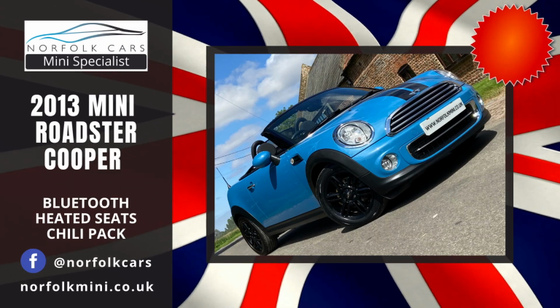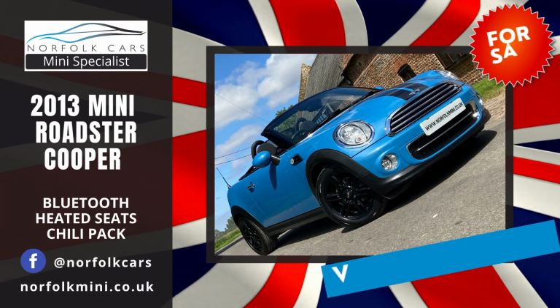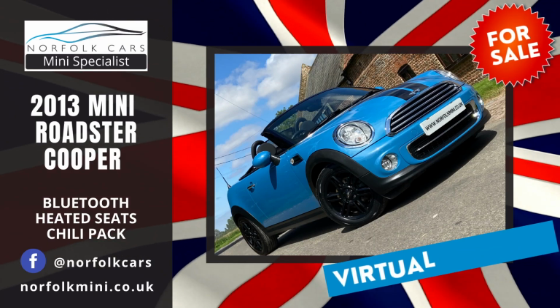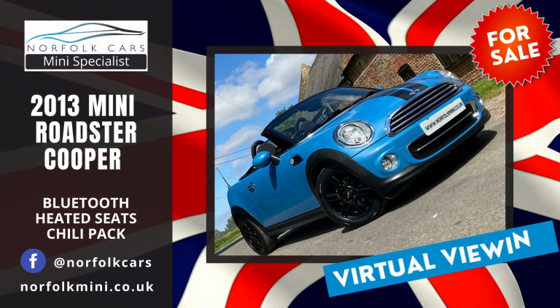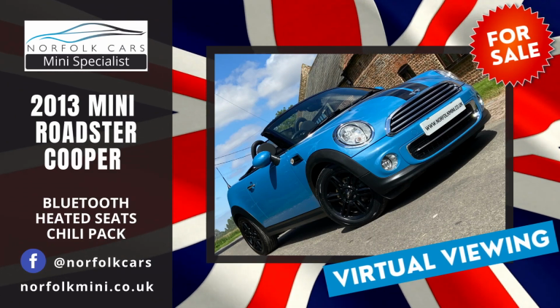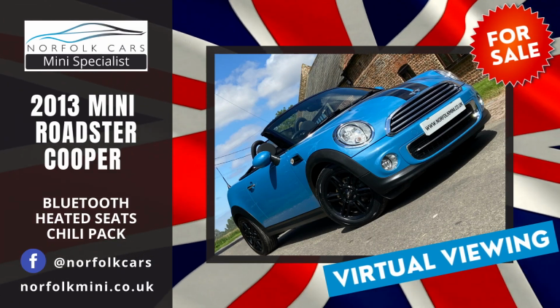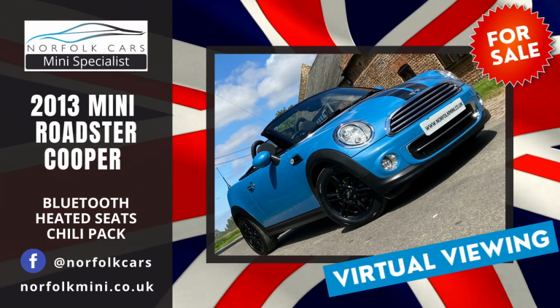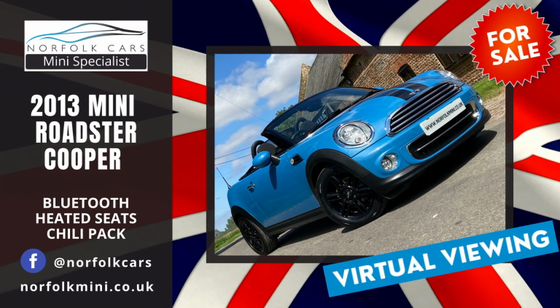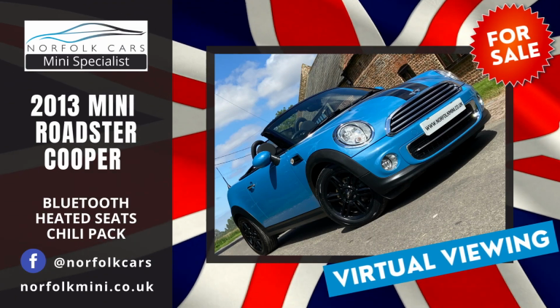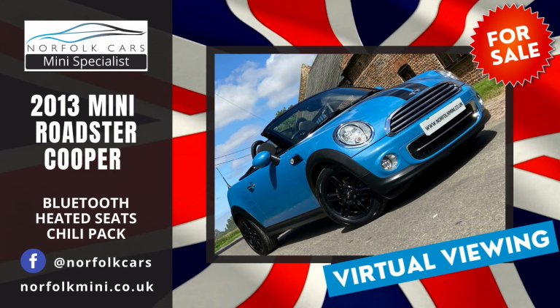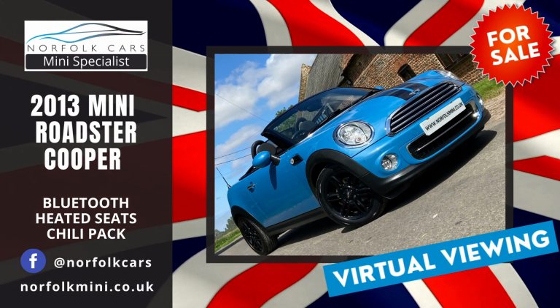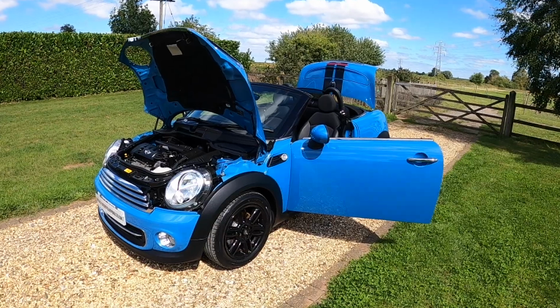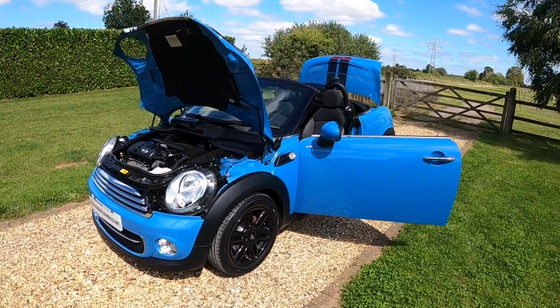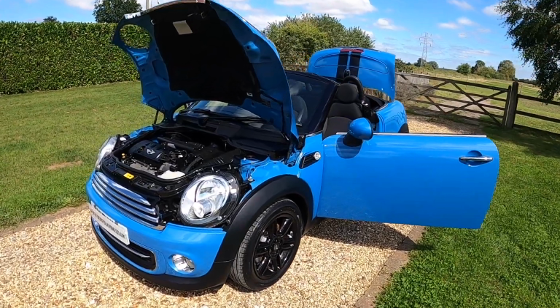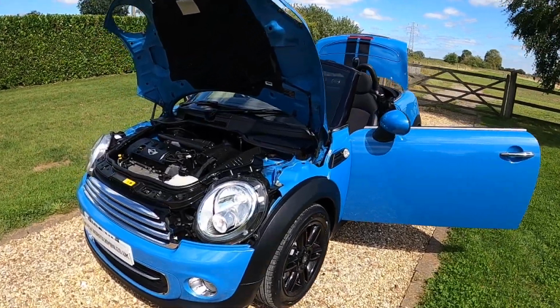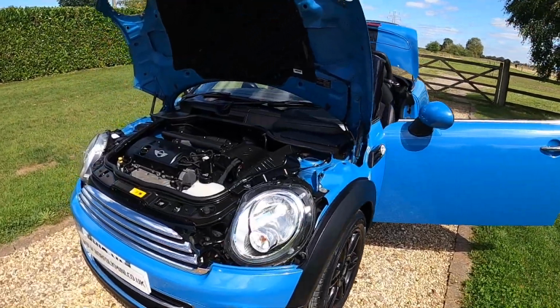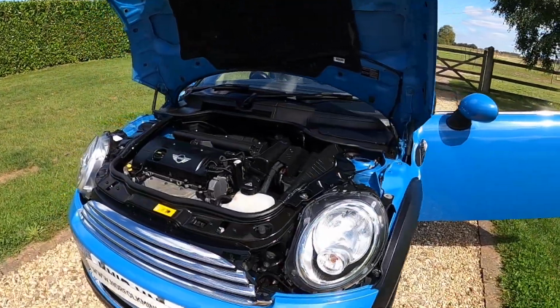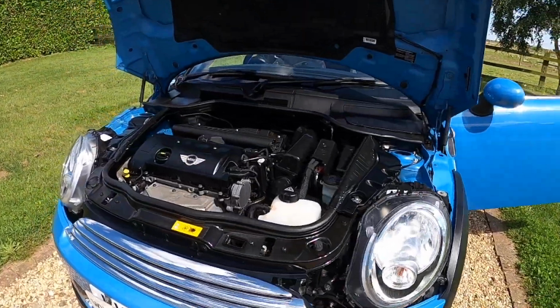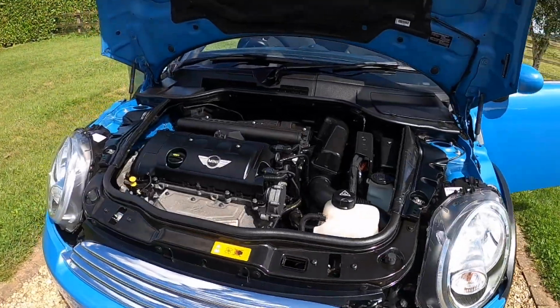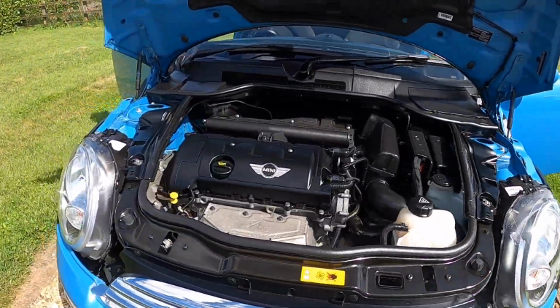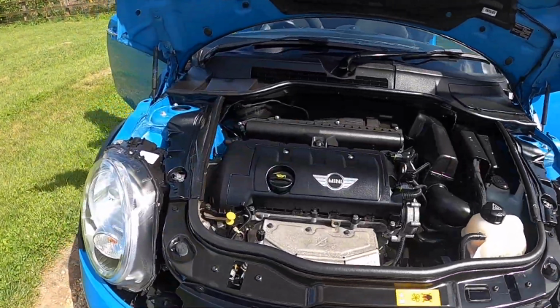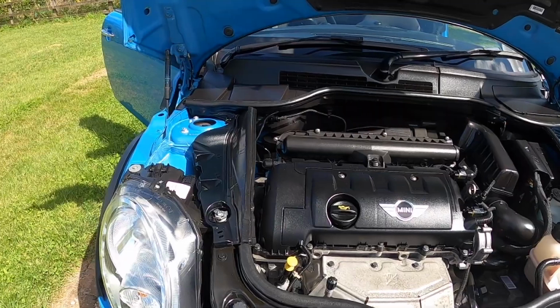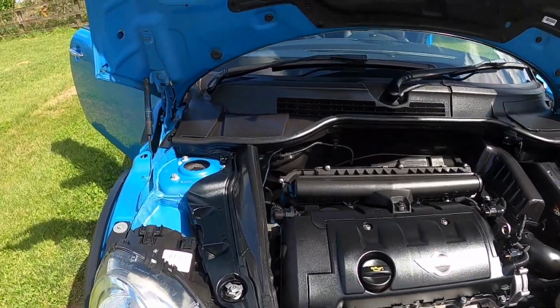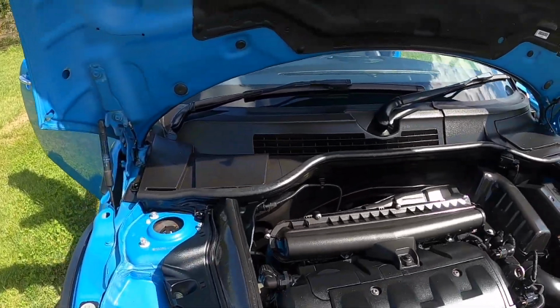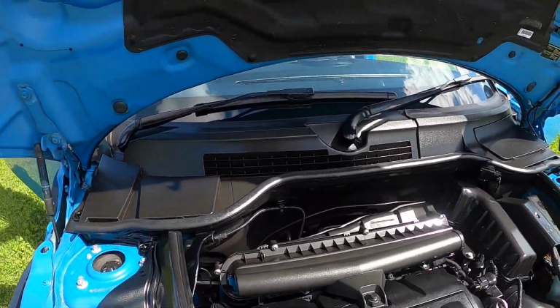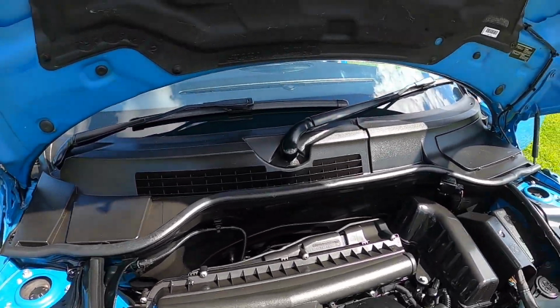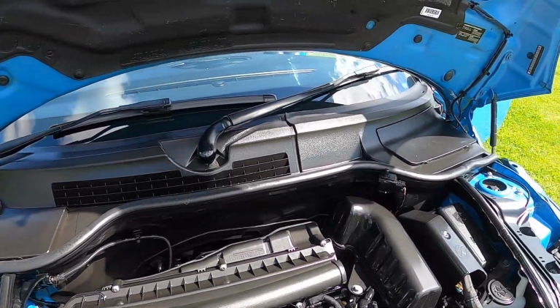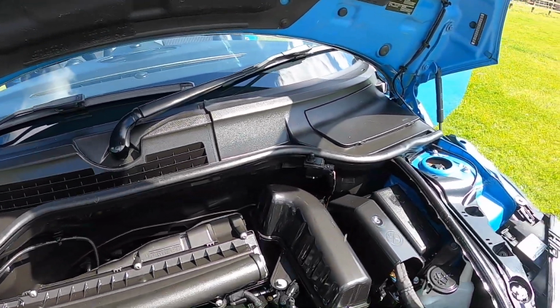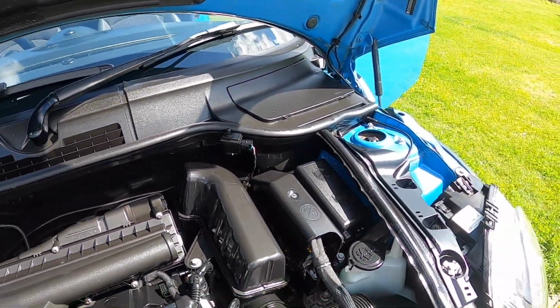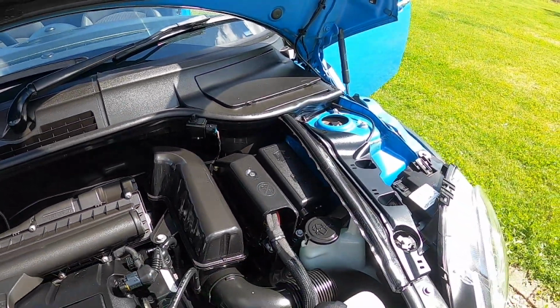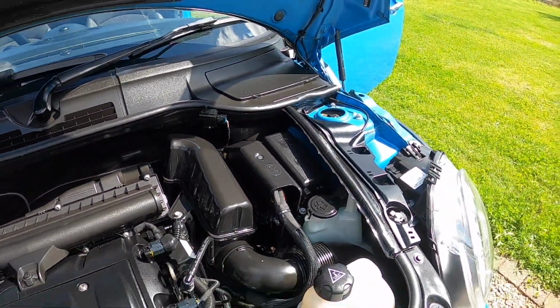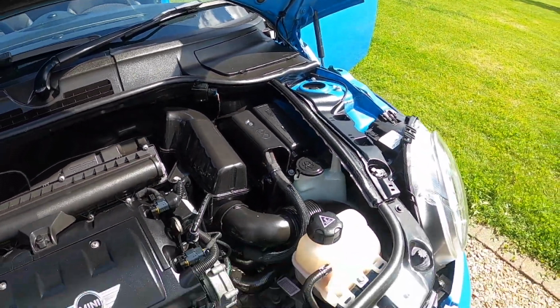Welcome to Norfolk Cars where I've just taken in this gorgeous 2013 Mini Cooper Roadster. It's finished in the lovely metallic kite blue, quite a rare colour. It's a 1.6 petrol engine.